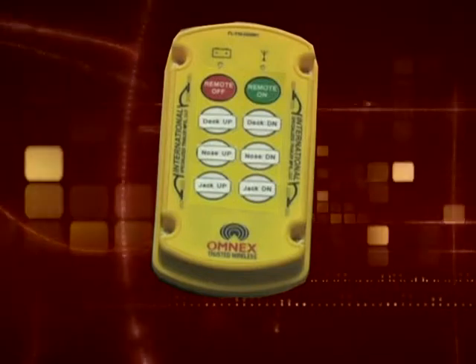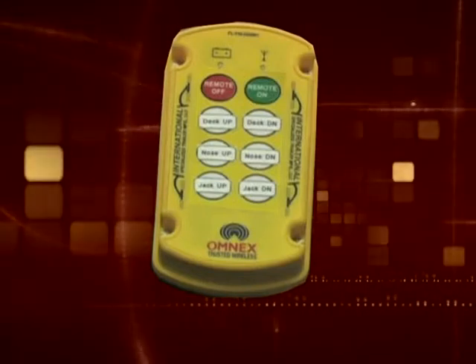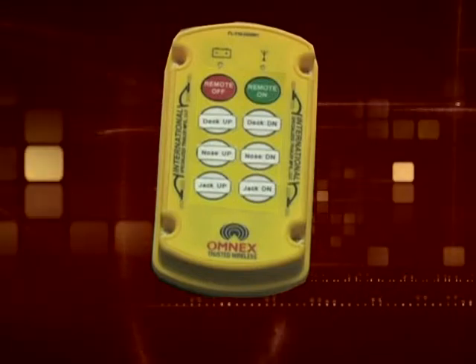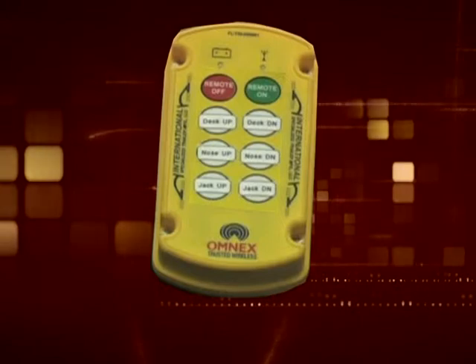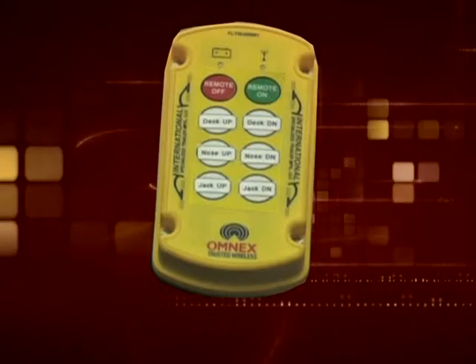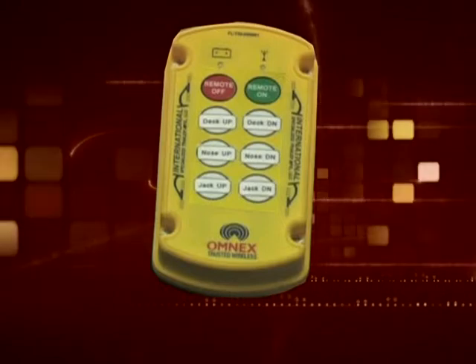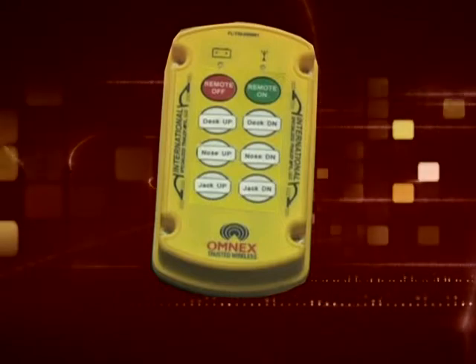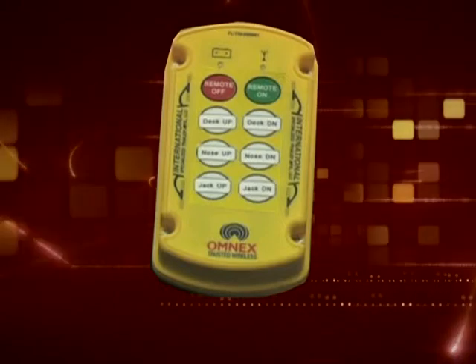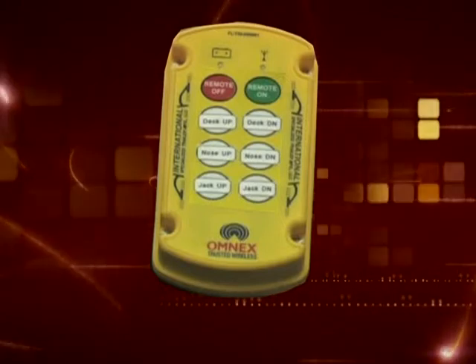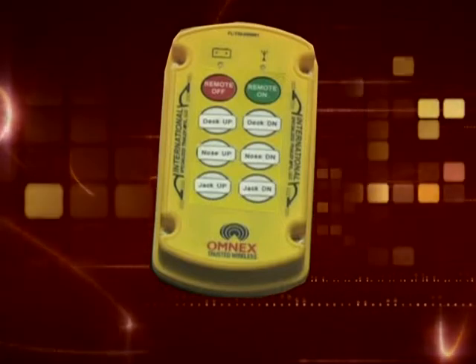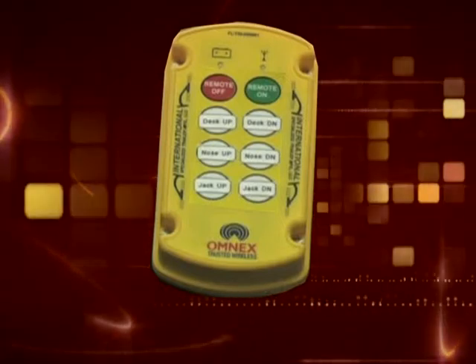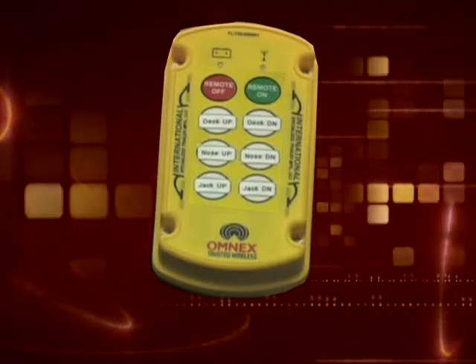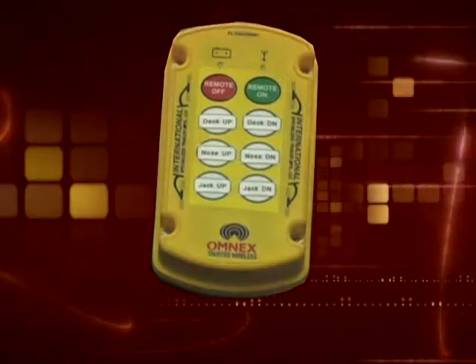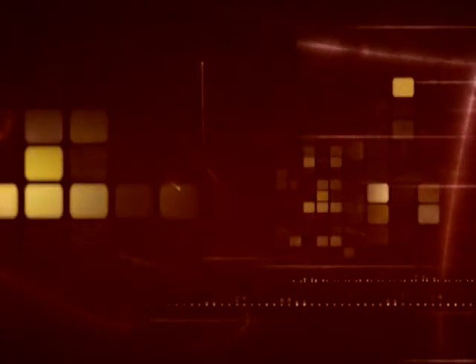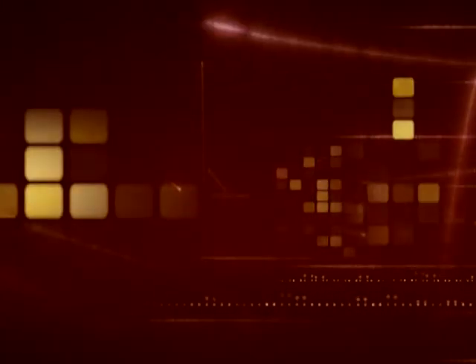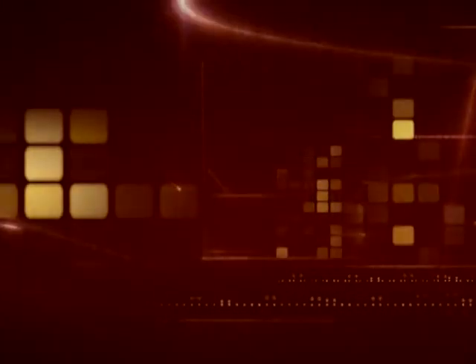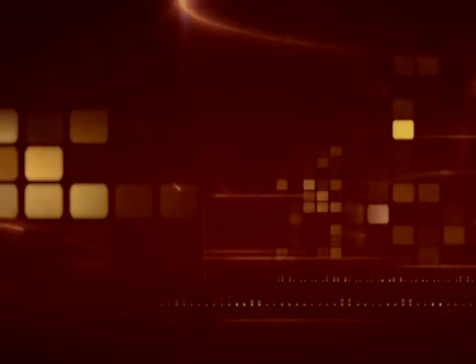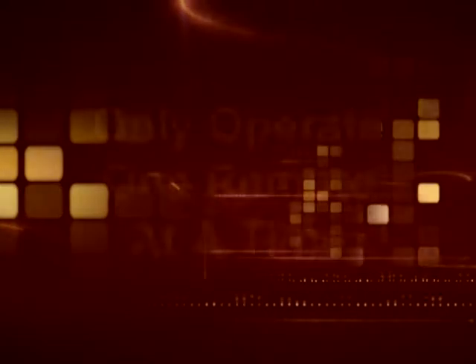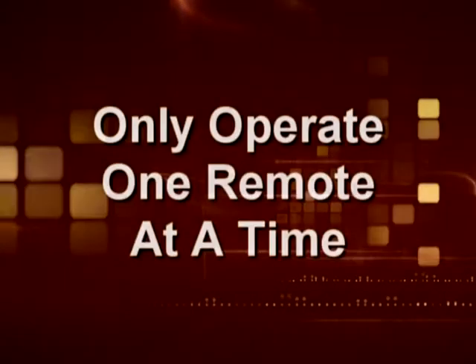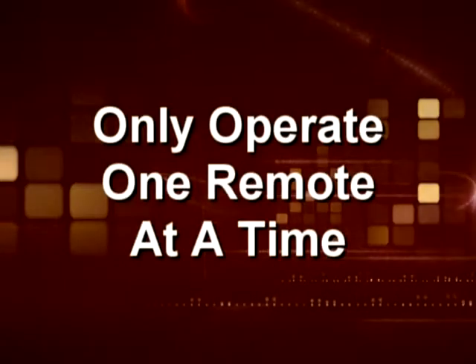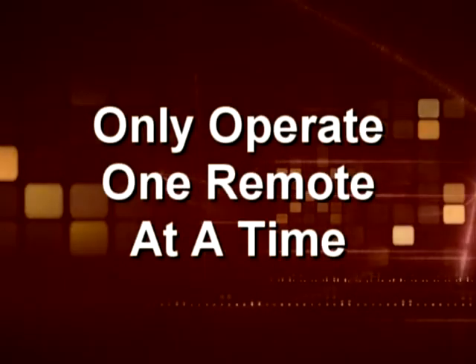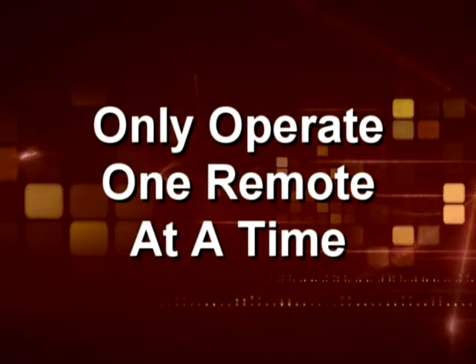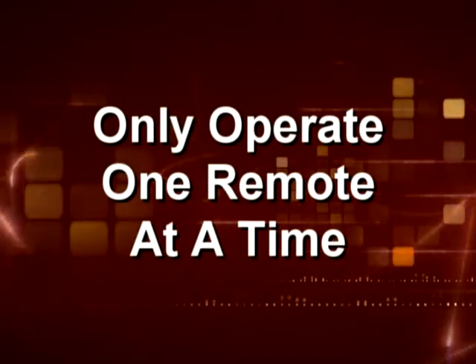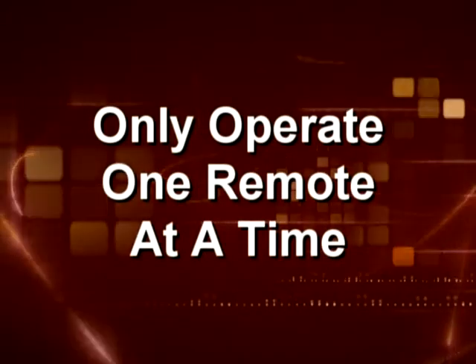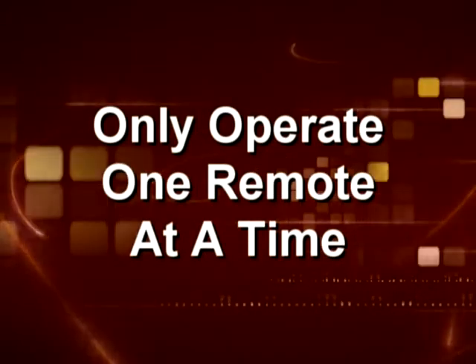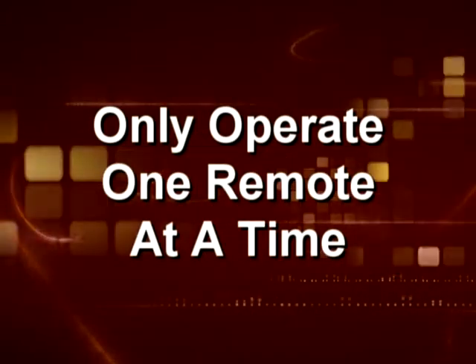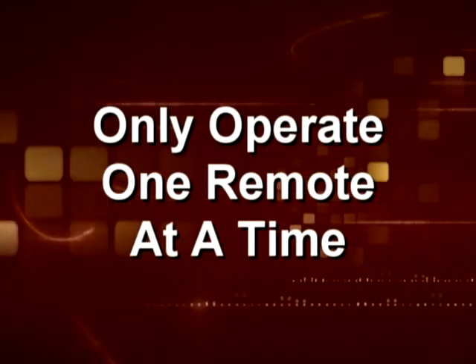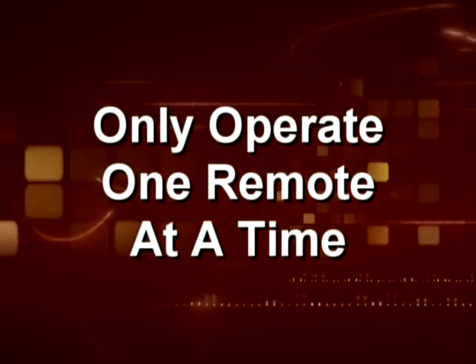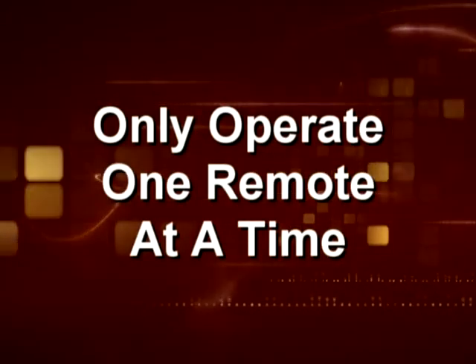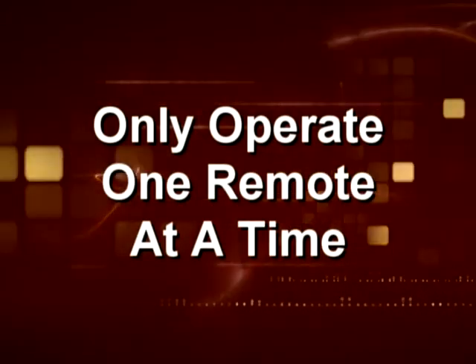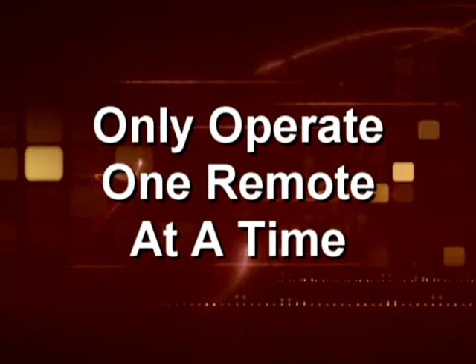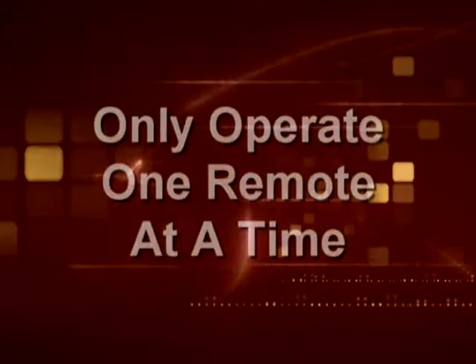Landing gear jacks: jack up and jack down. A side note — only one remote can be on at a time; the other remote must be turned off.